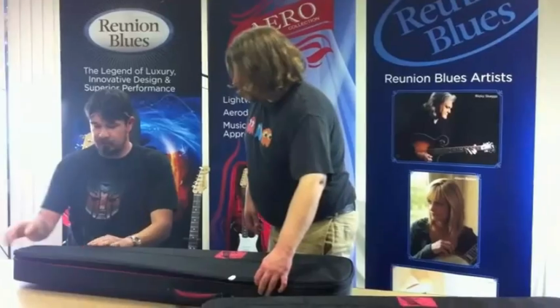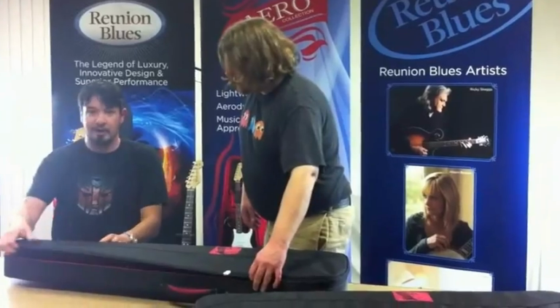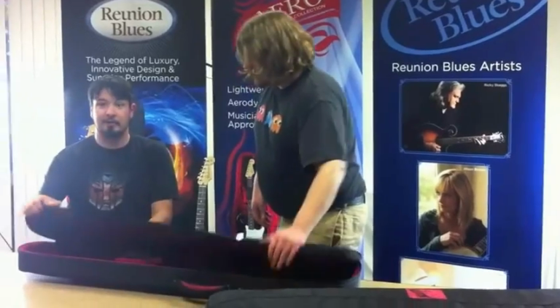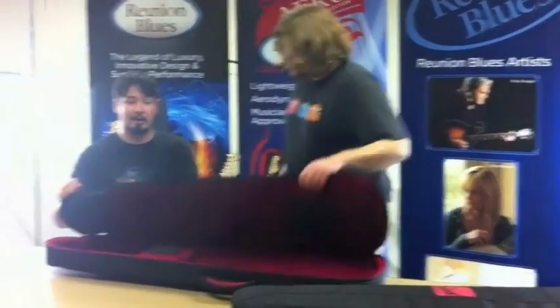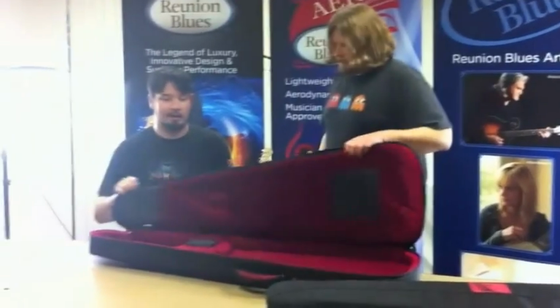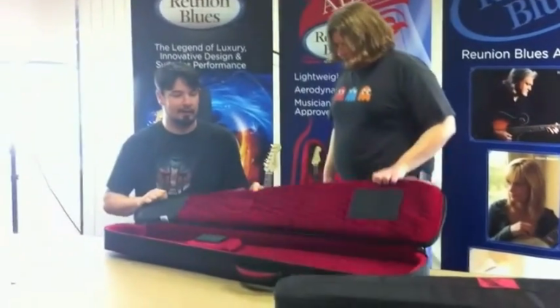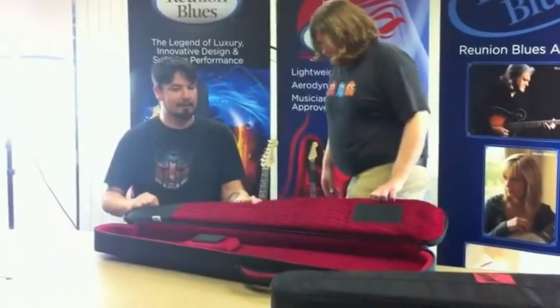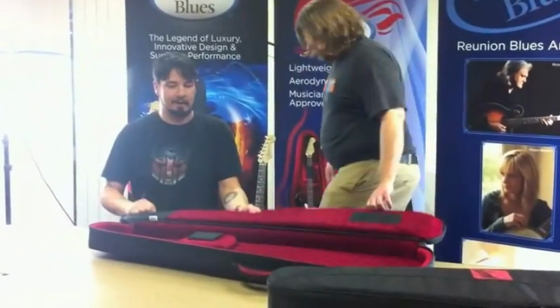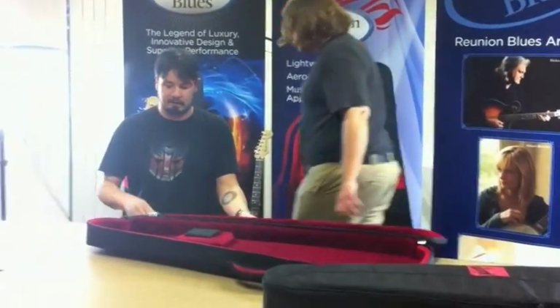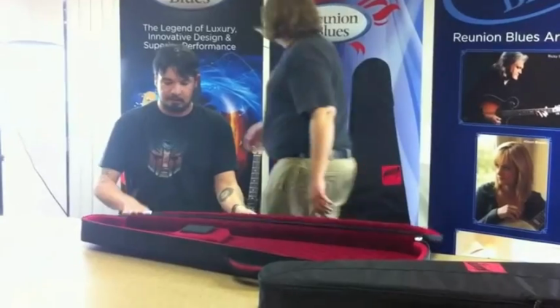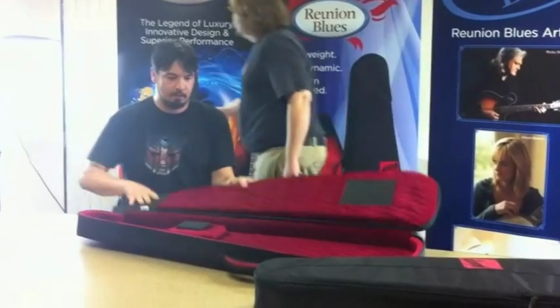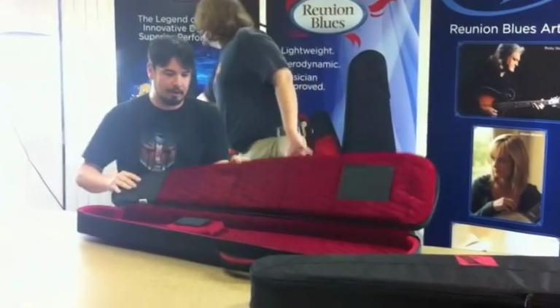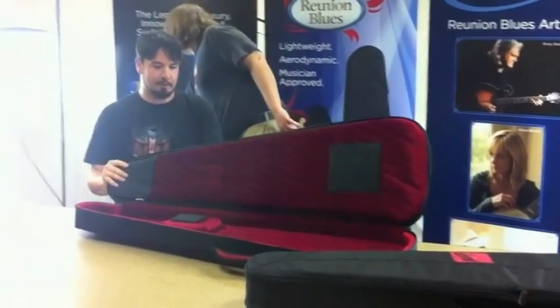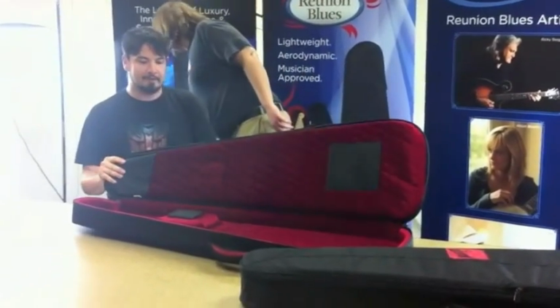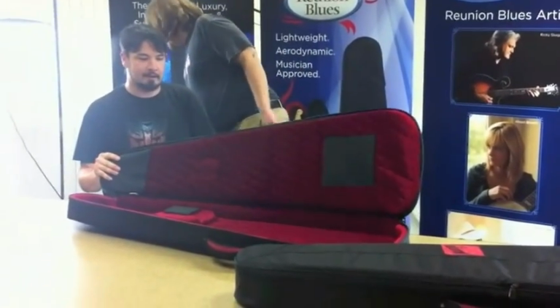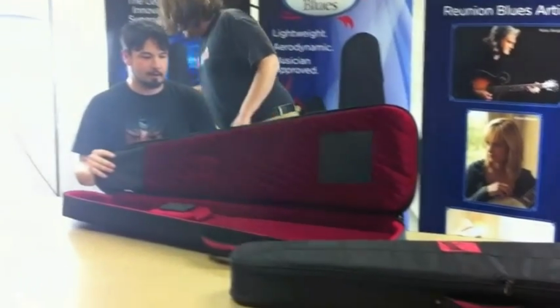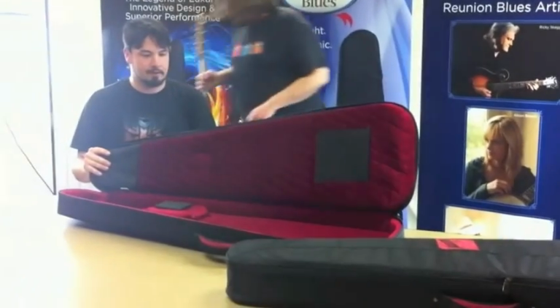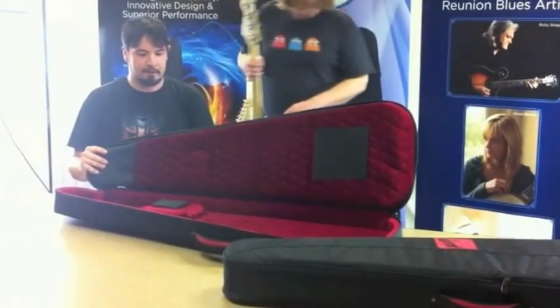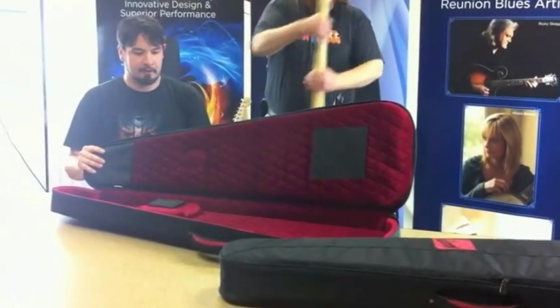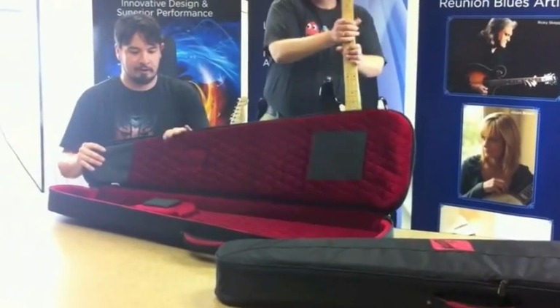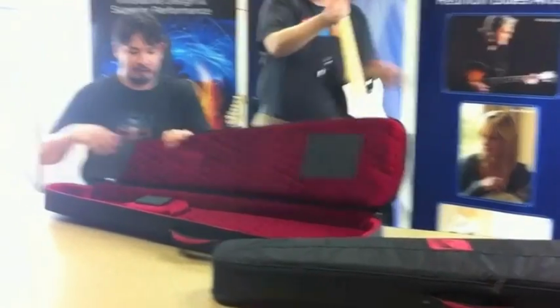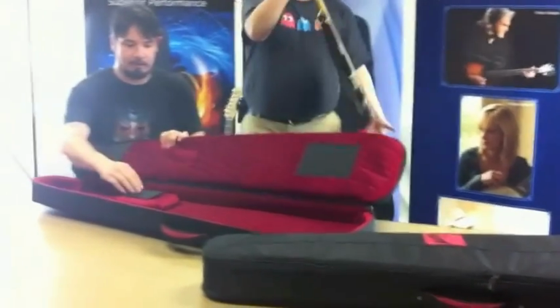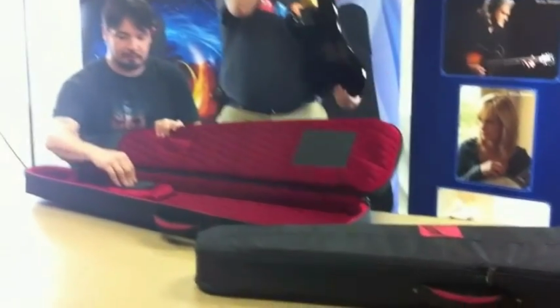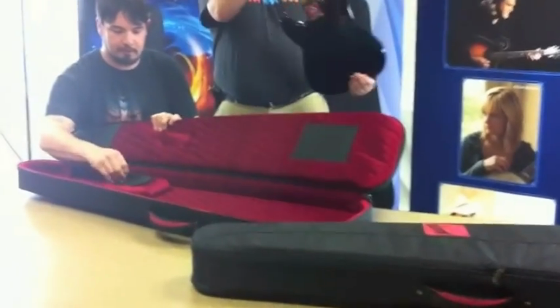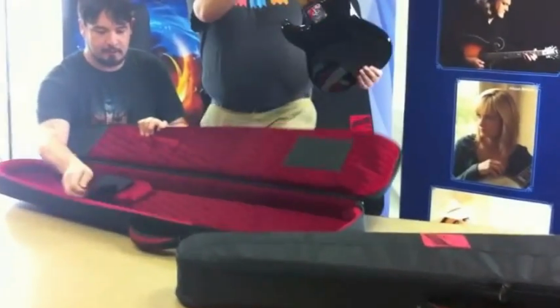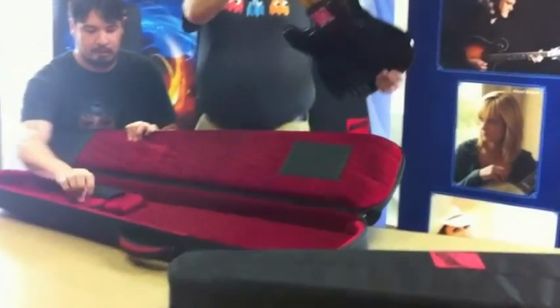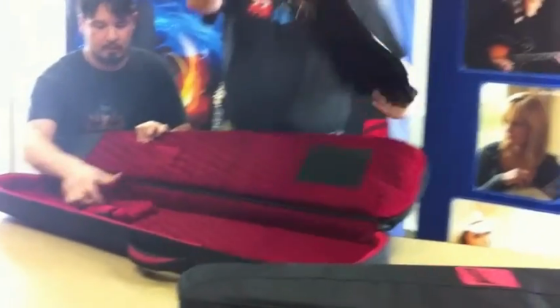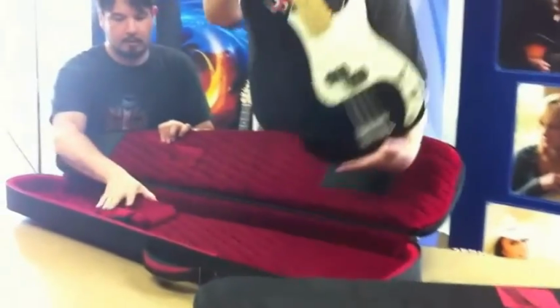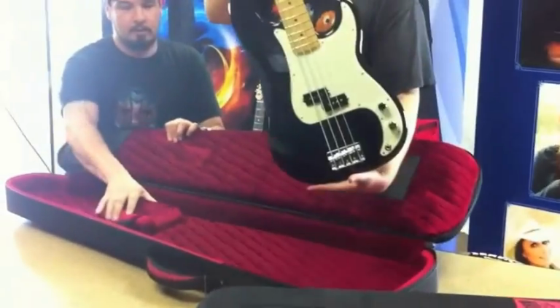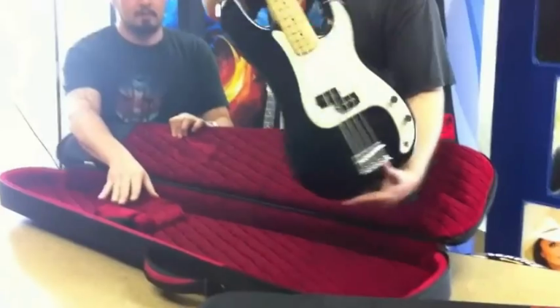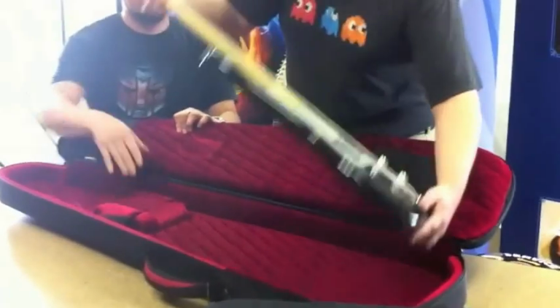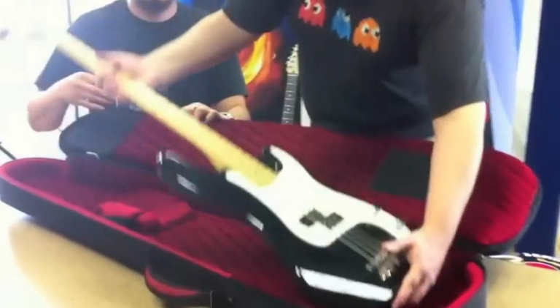And to show you how snug a guitar can fit in here, we'll go ahead and put a bass in here and show you just how it works. This is a standard Fender P-style.